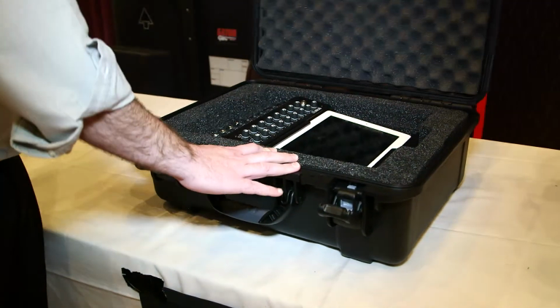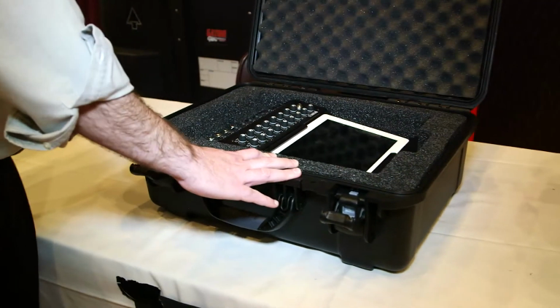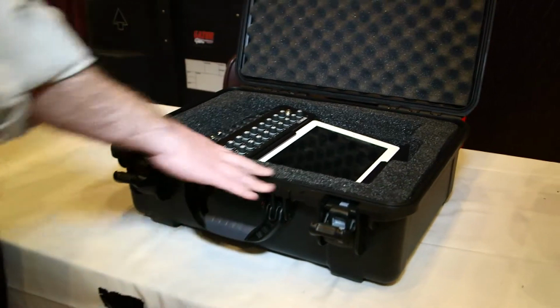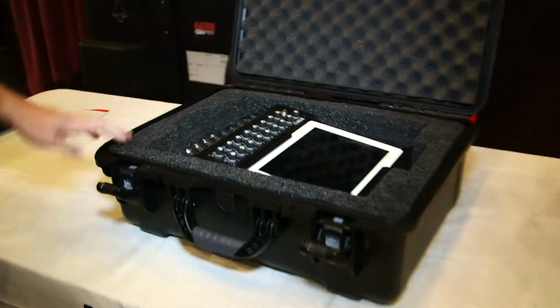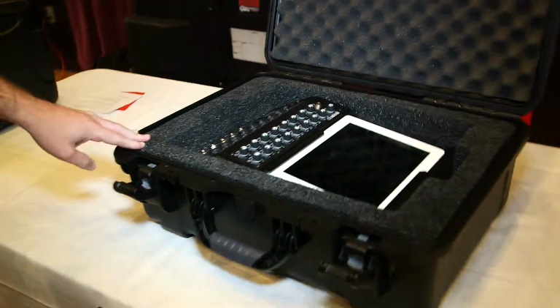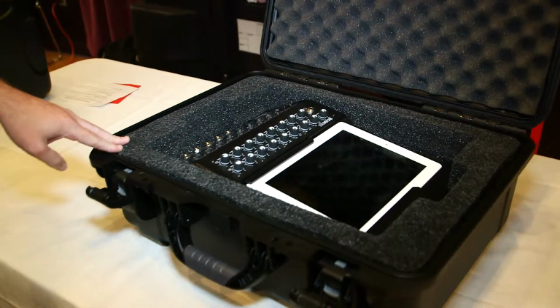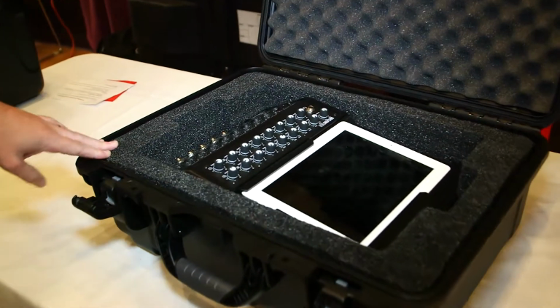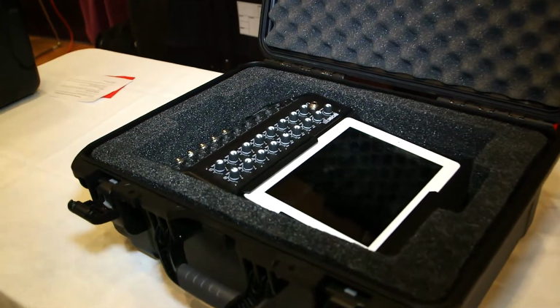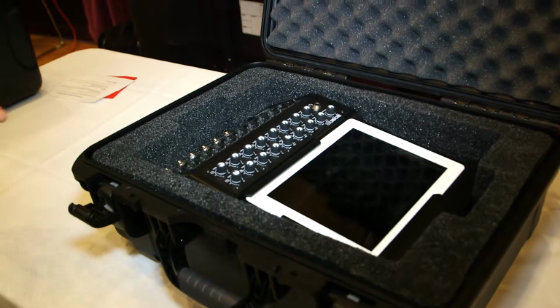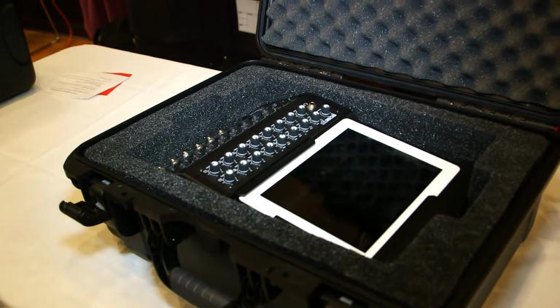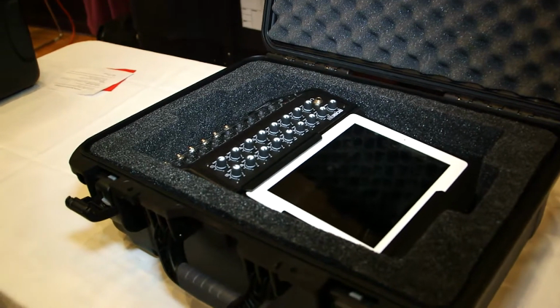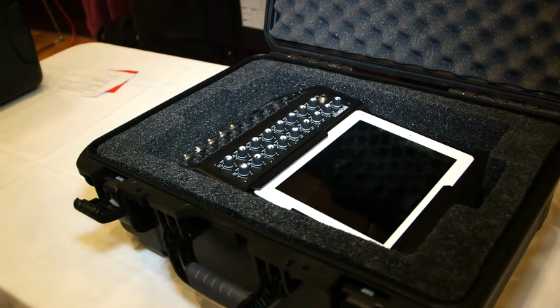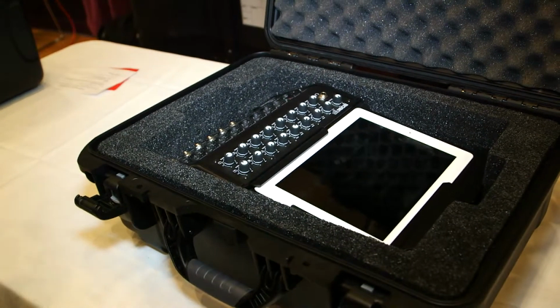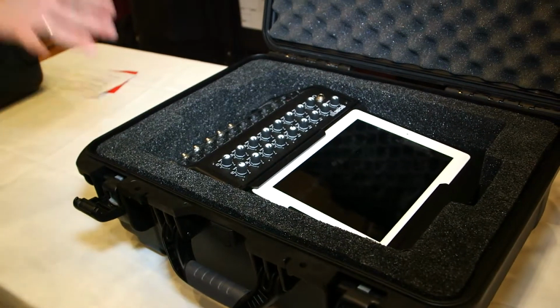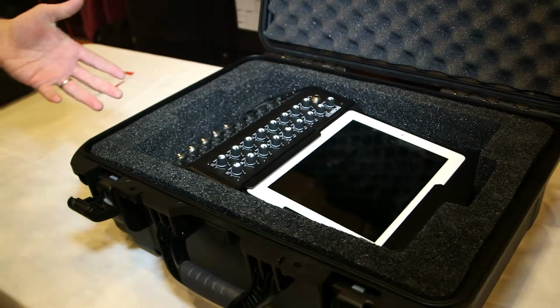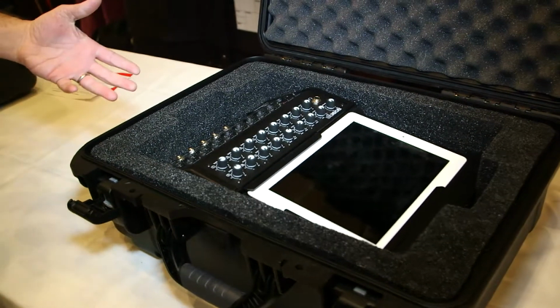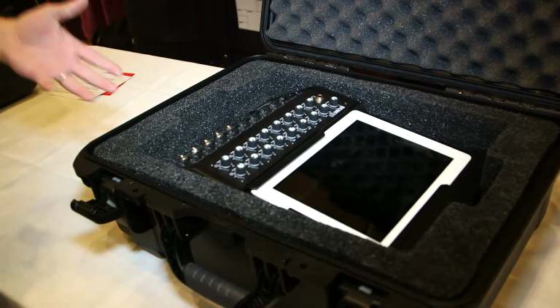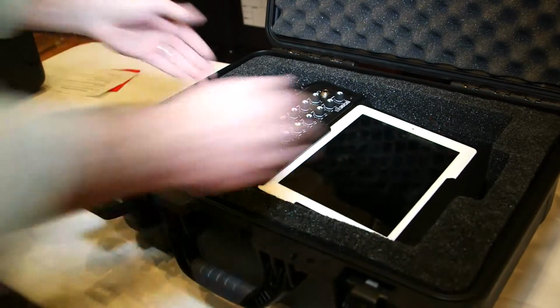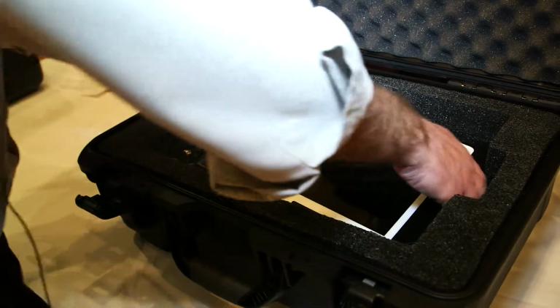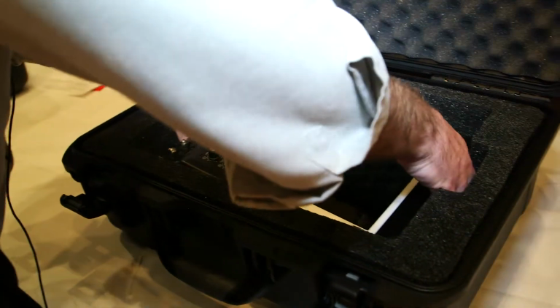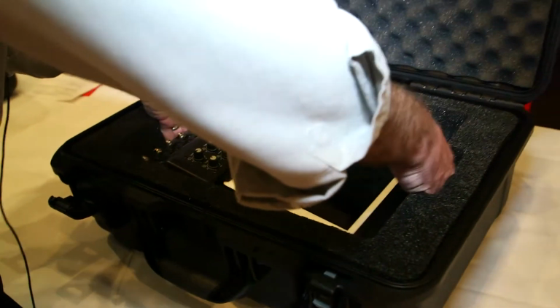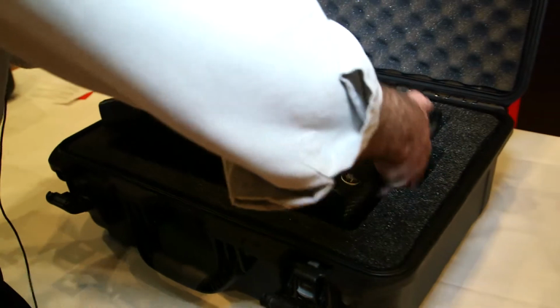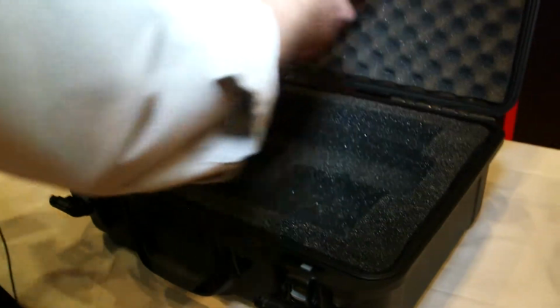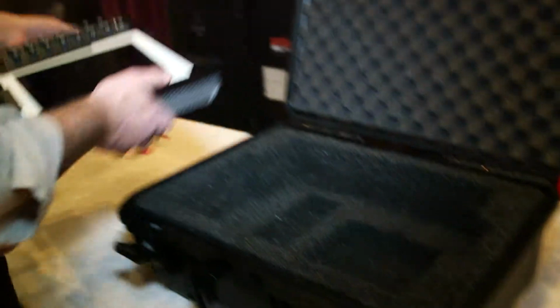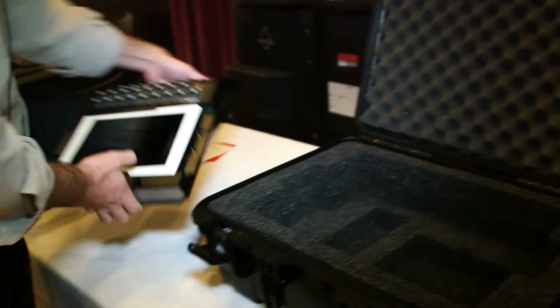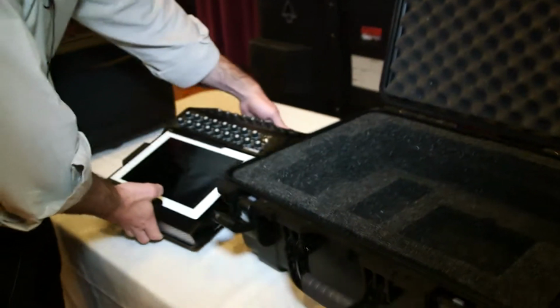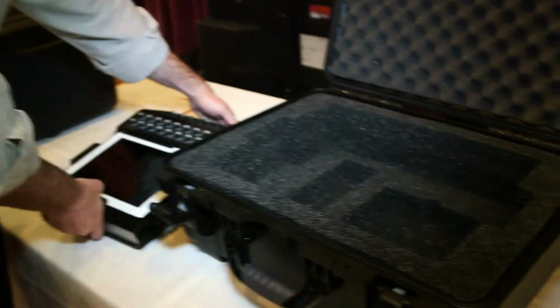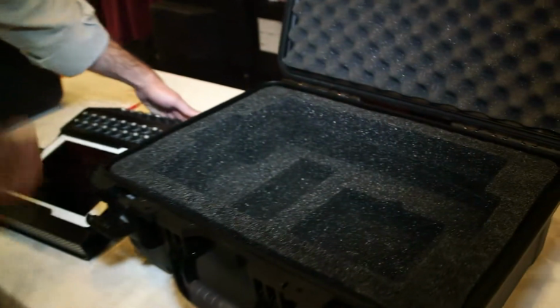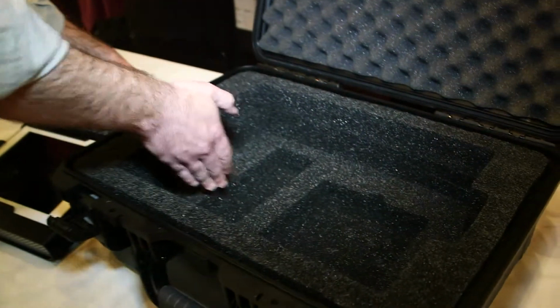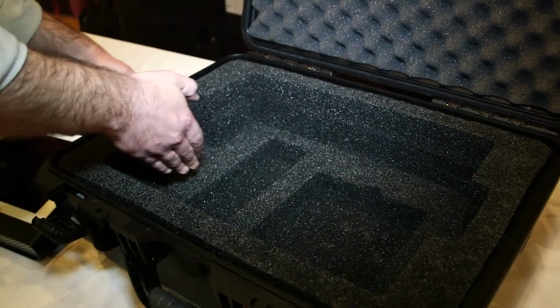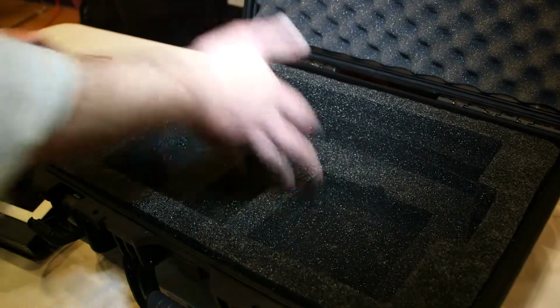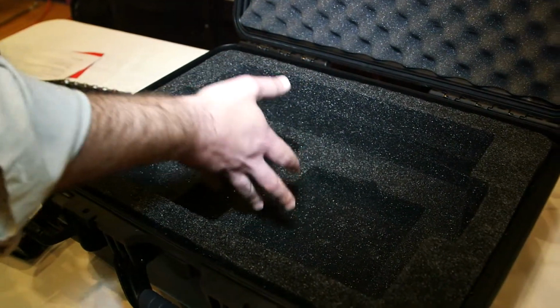When you open it up, you find a customized interior made for the new Mackie DL1608. You've got room in there for the mixer with the iPad, and you've even got a spot underneath for the power supply and your router.